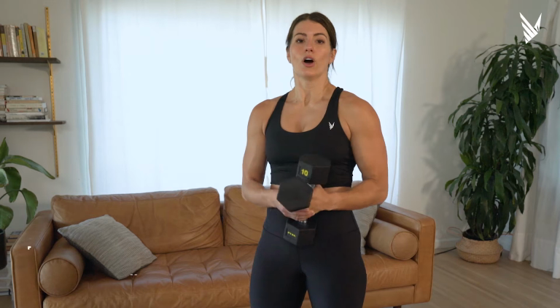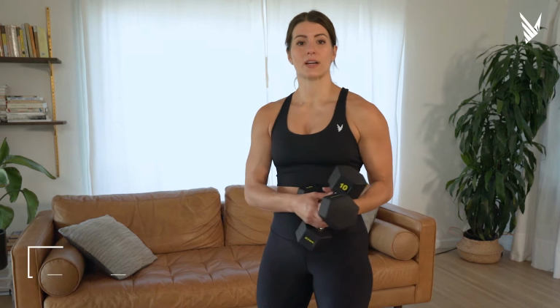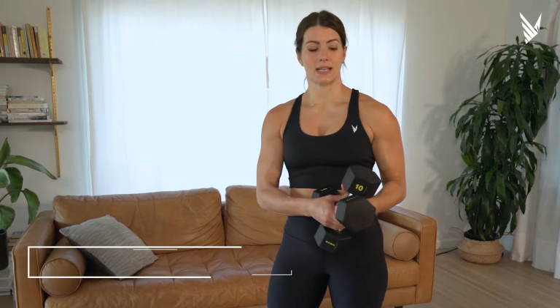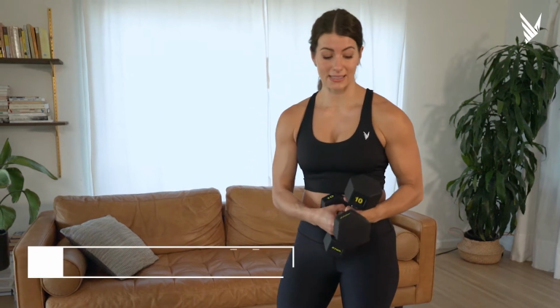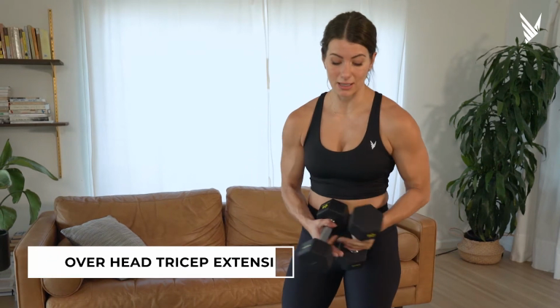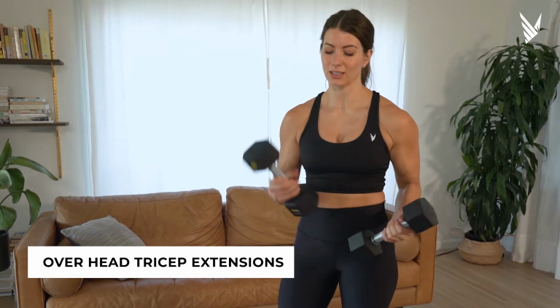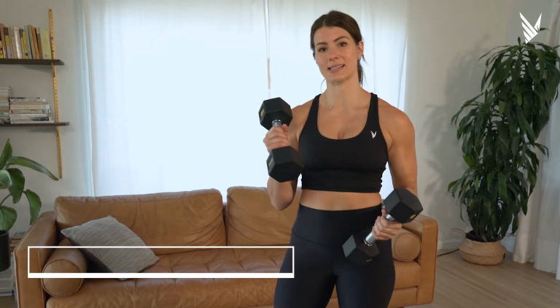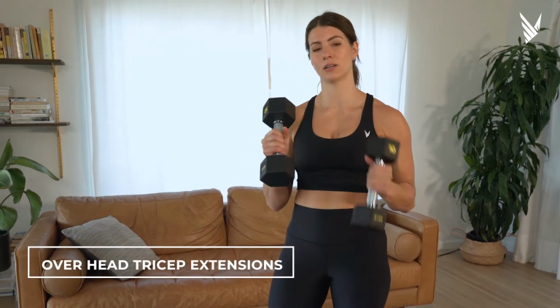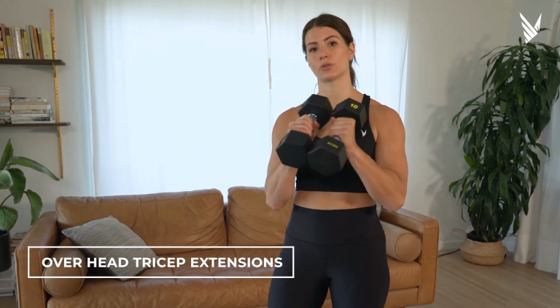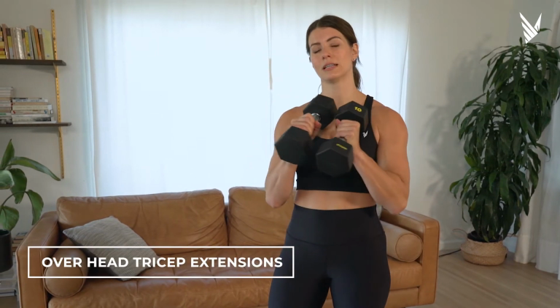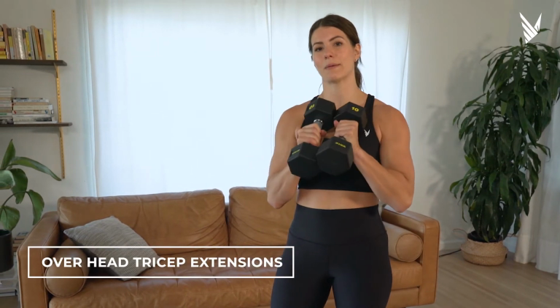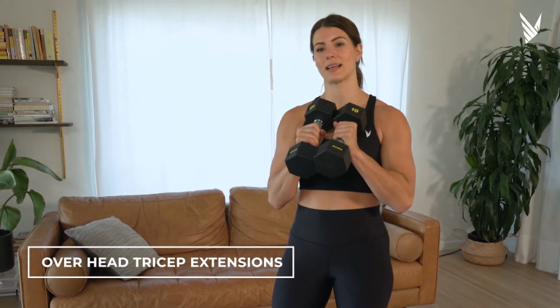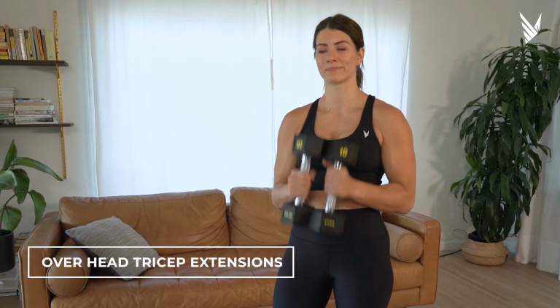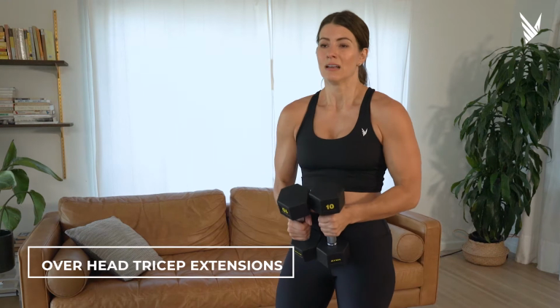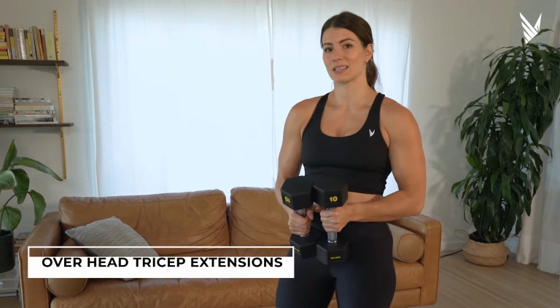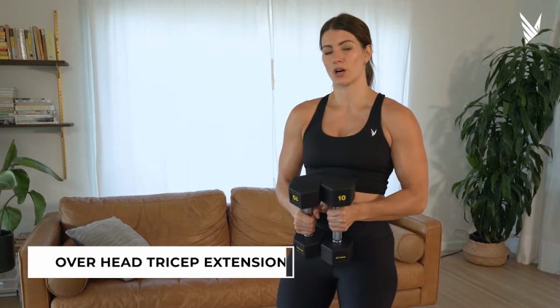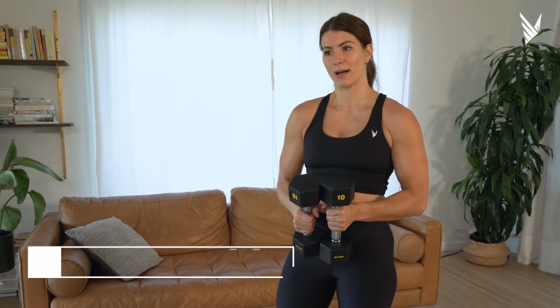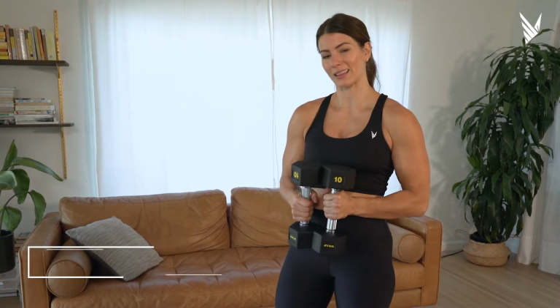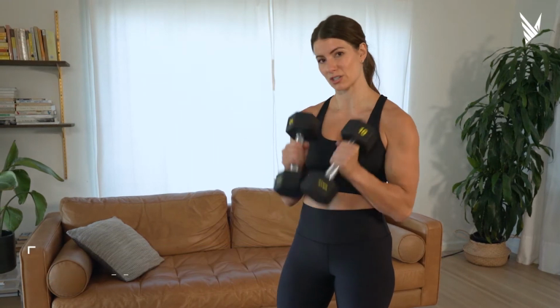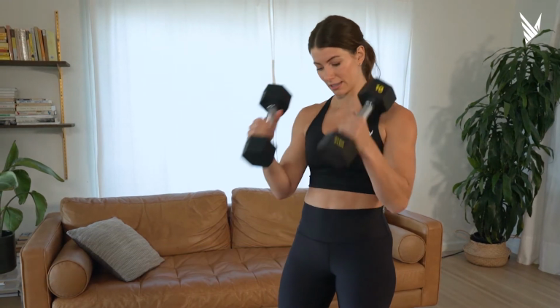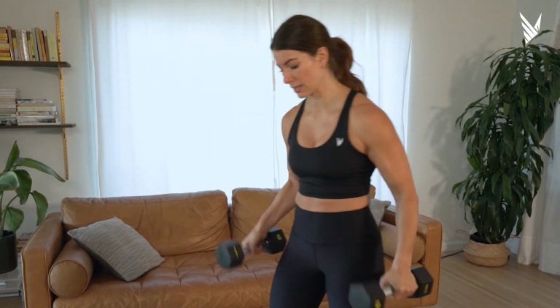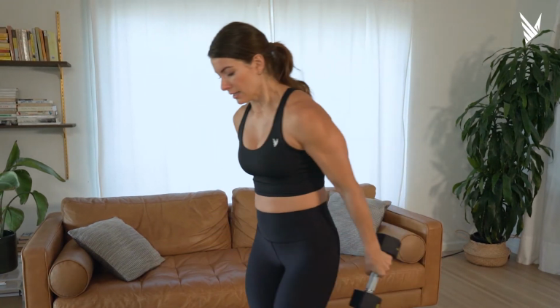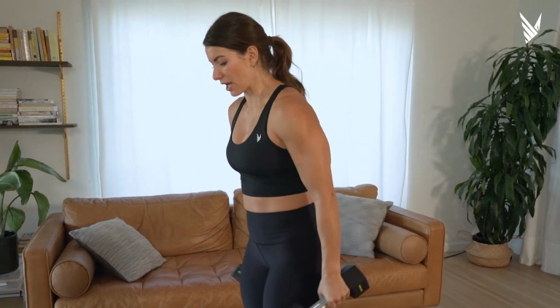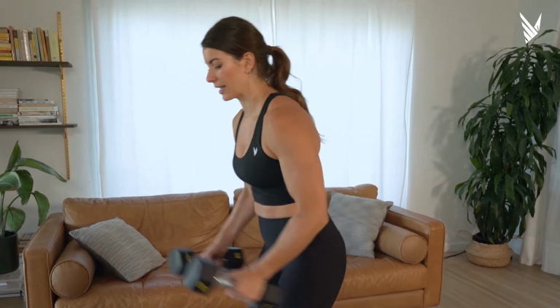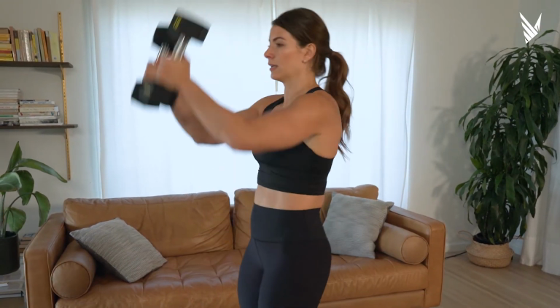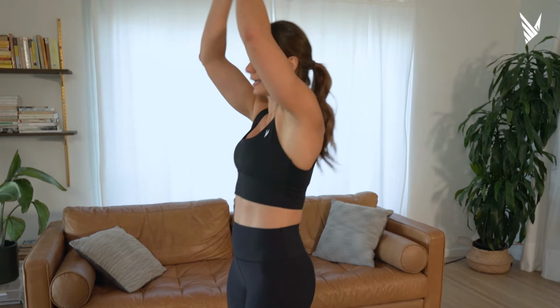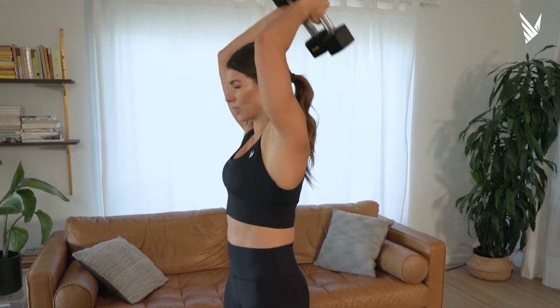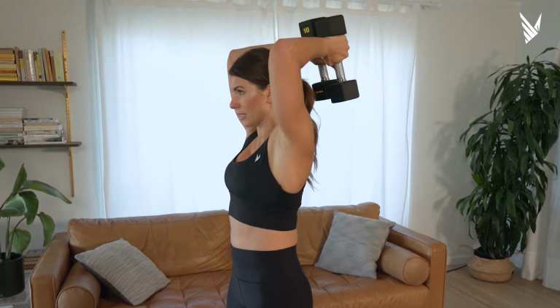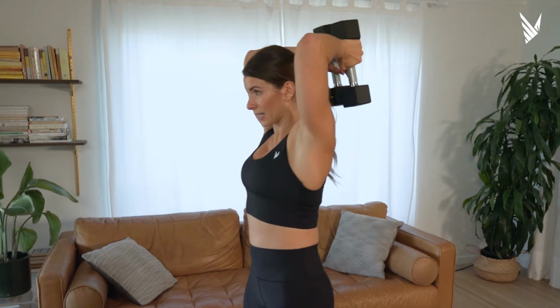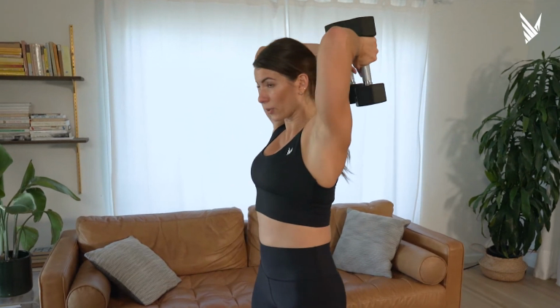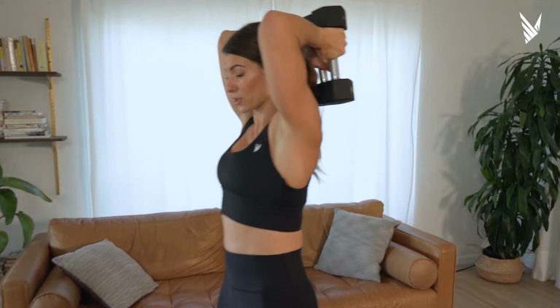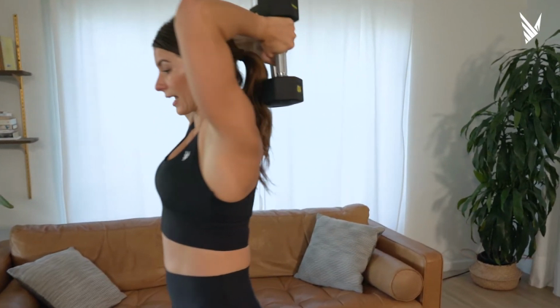Overhead tricep extensions can be done either with a single or dual dumbbell setup. I've even seen it with a barbell, but I'd like you to start like this. I like the two dumbbells because I like that you have to push them together.